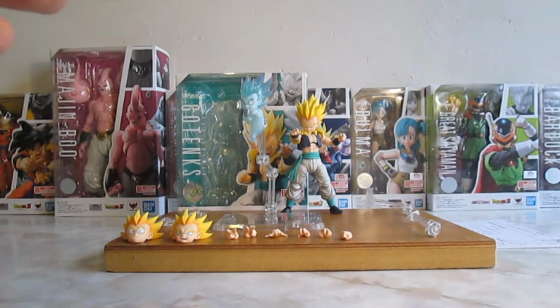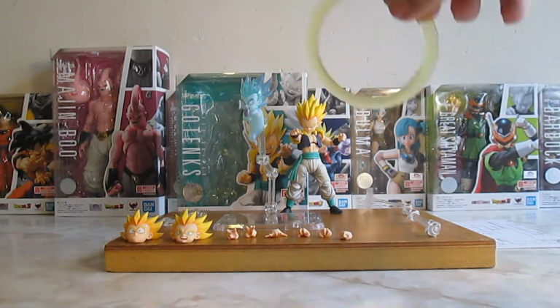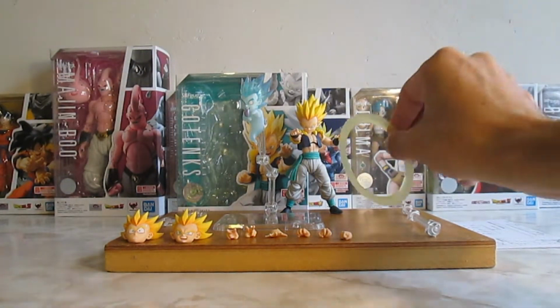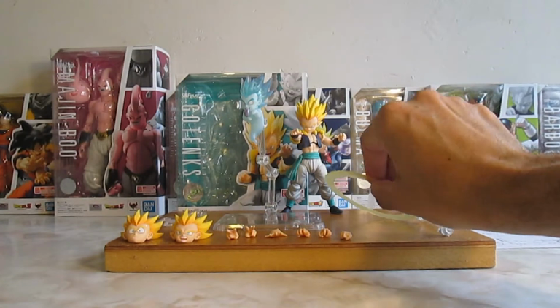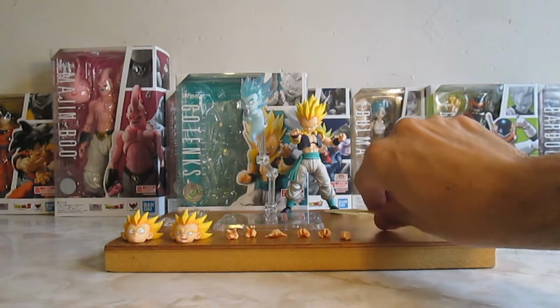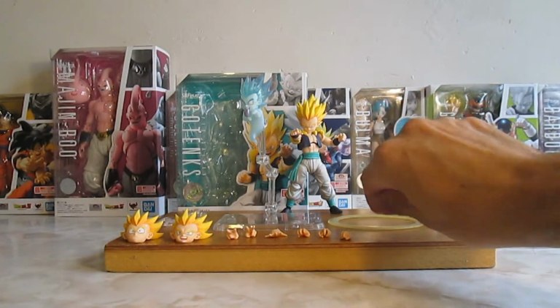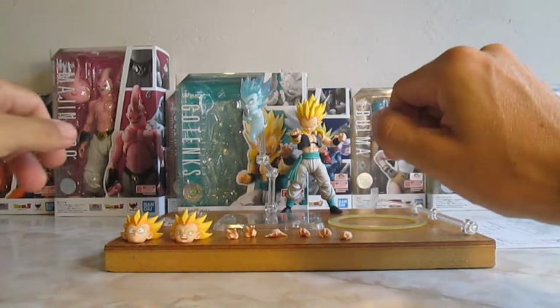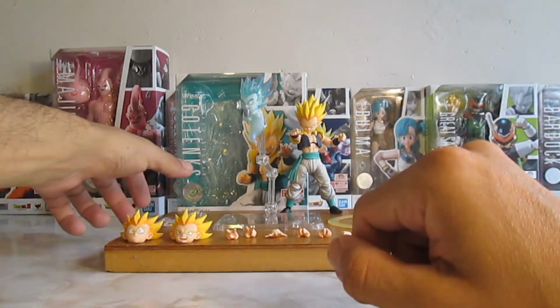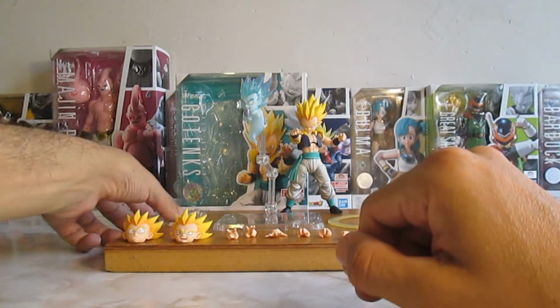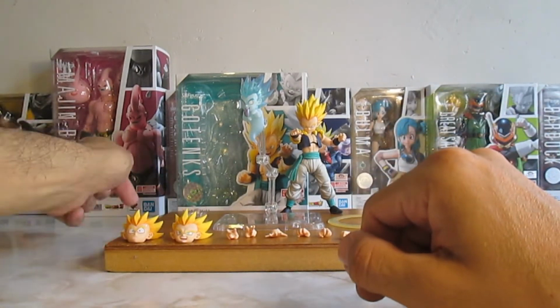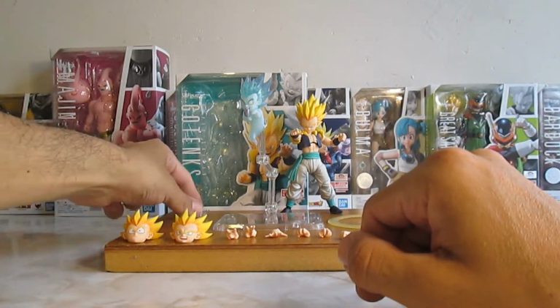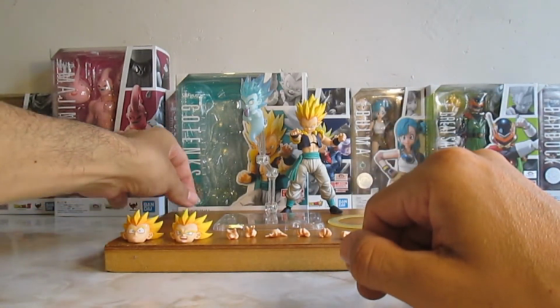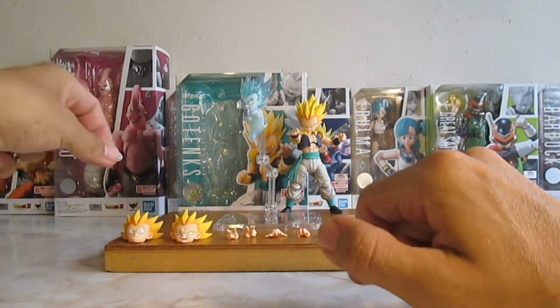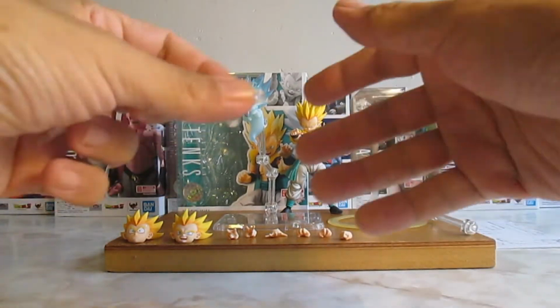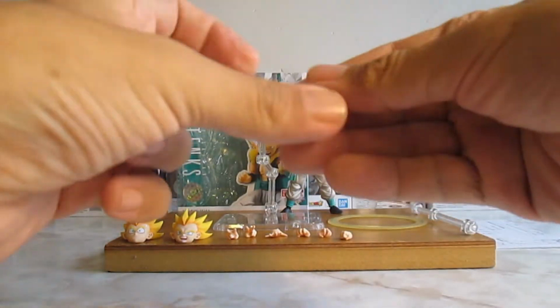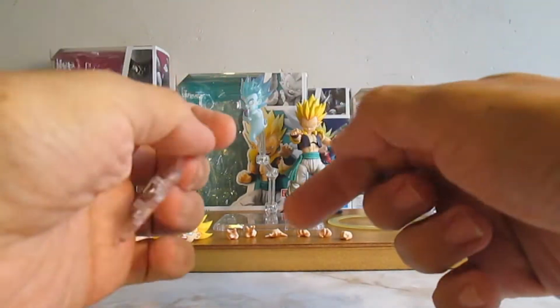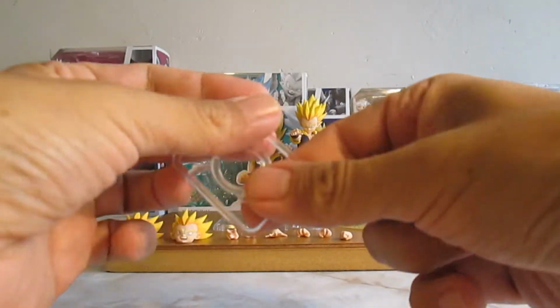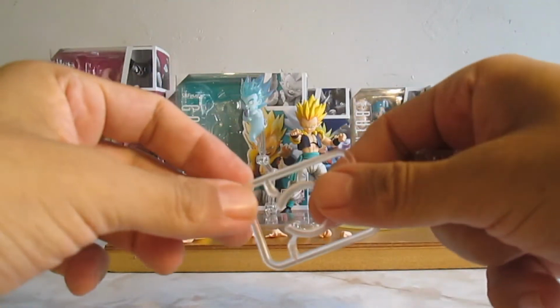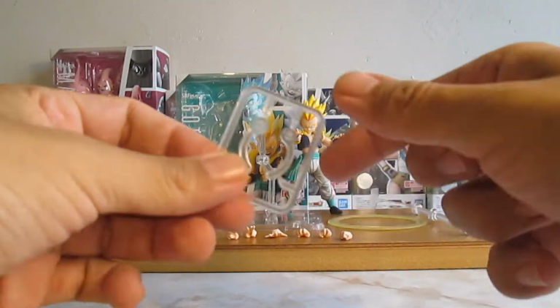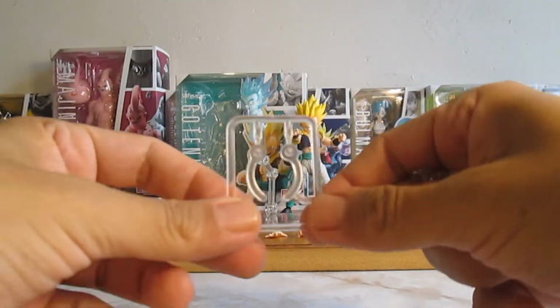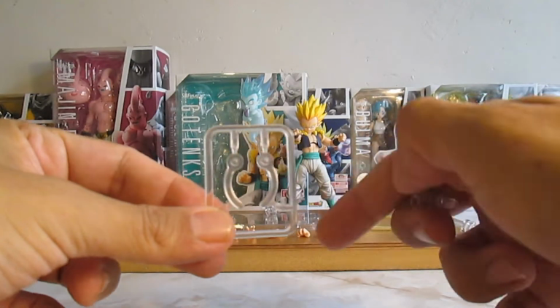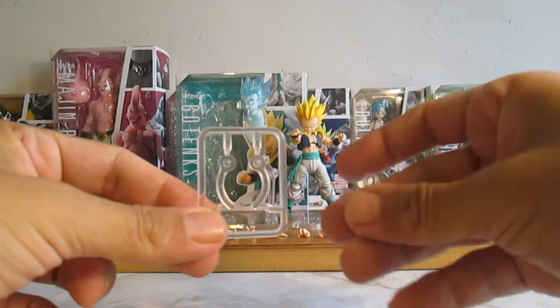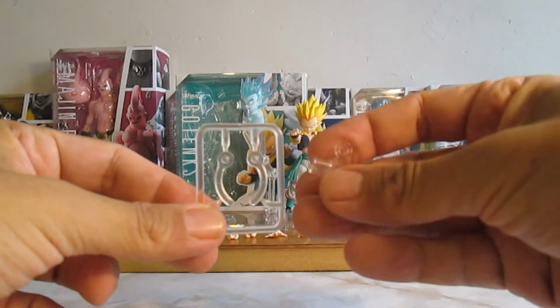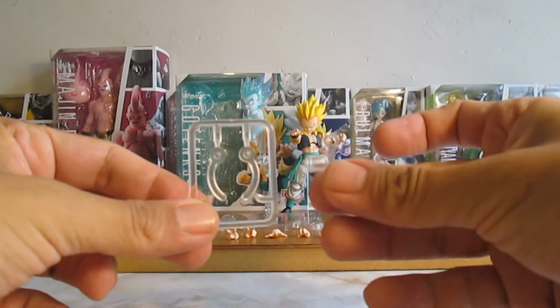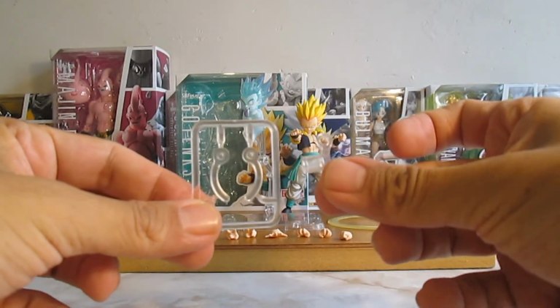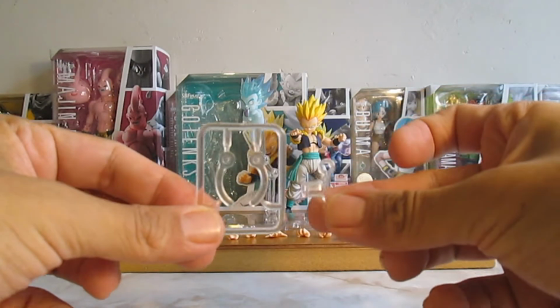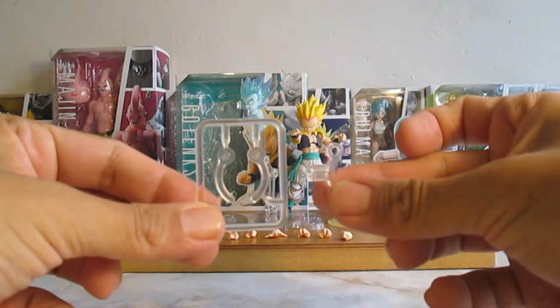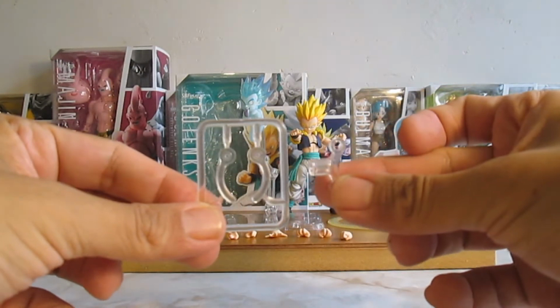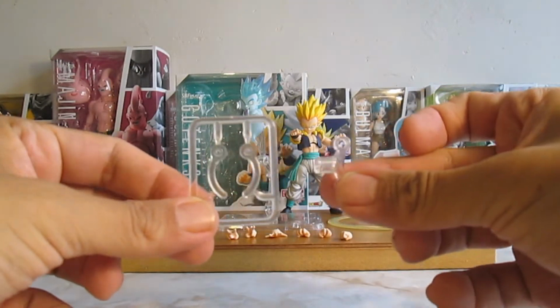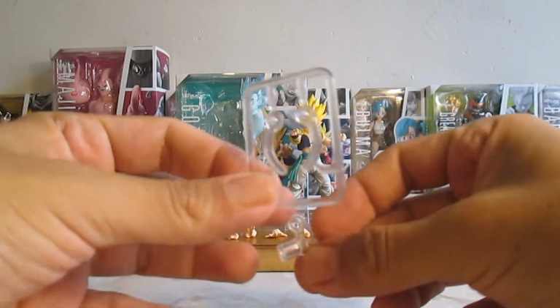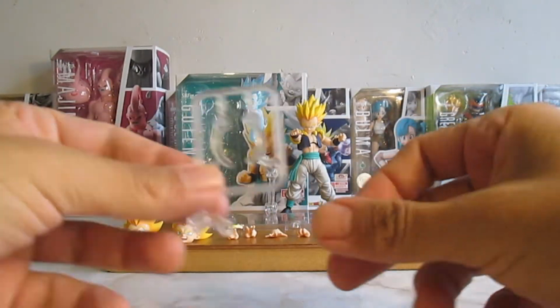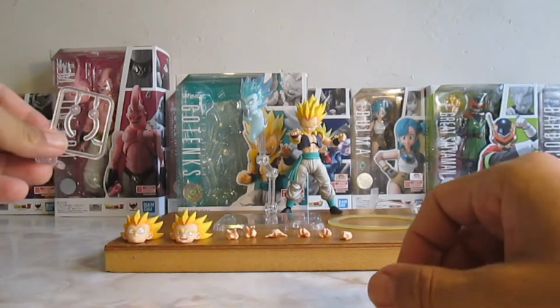Nos va a venir con una pinza para colocar a la figura de Gotenks flotando, levitando. Bastante bien.